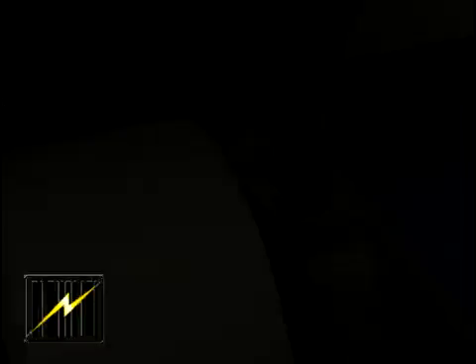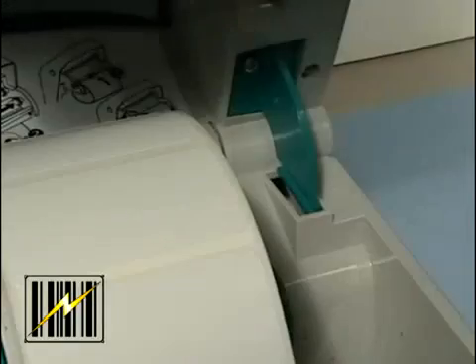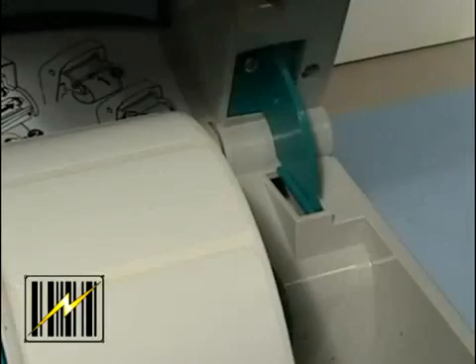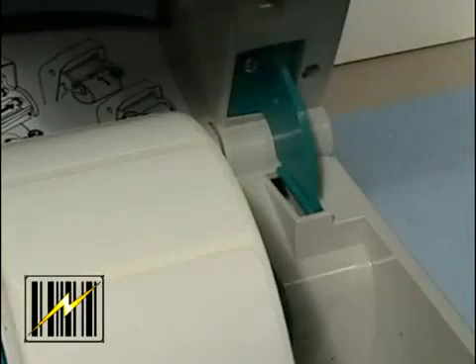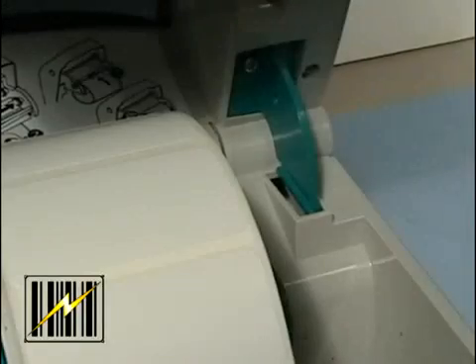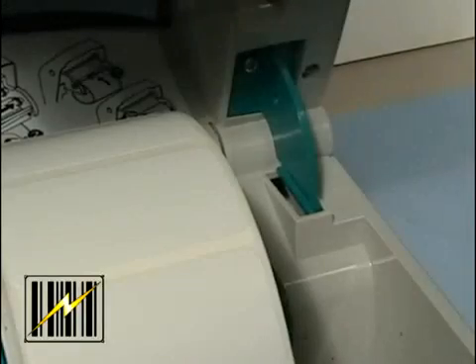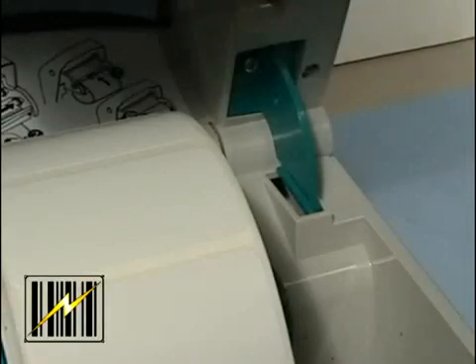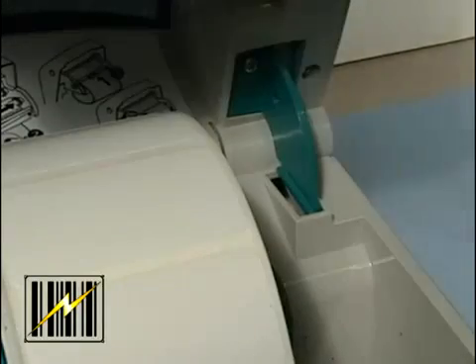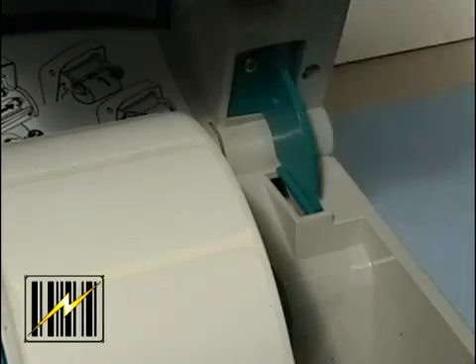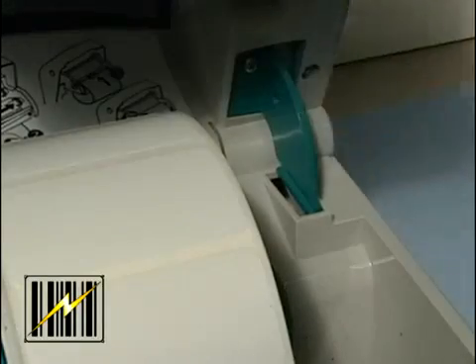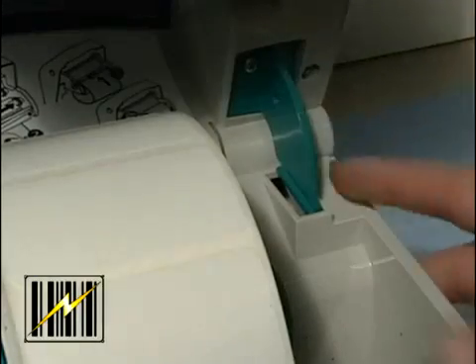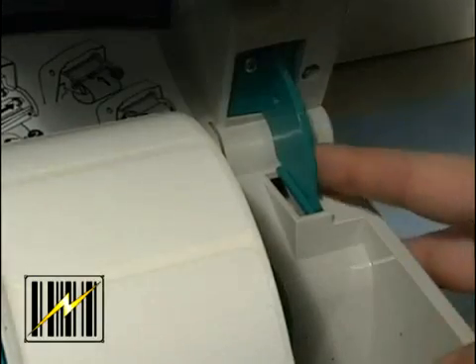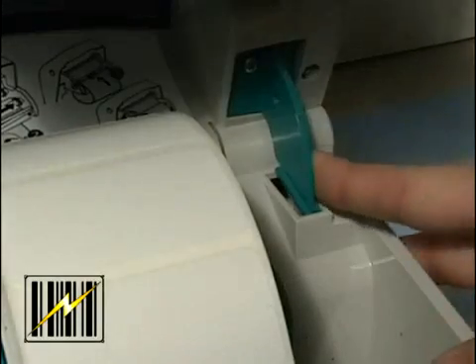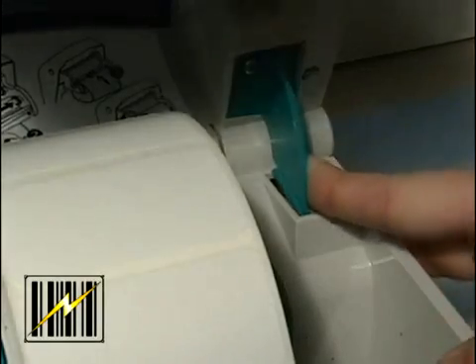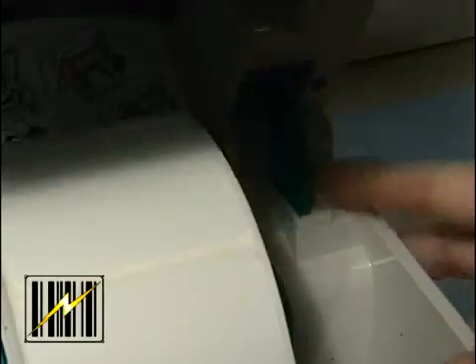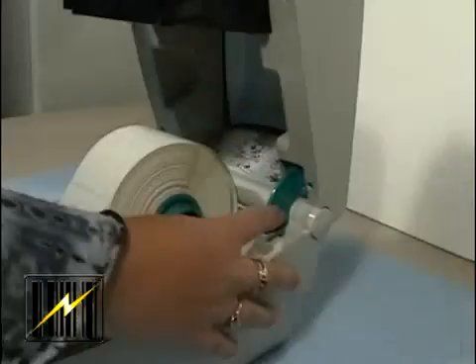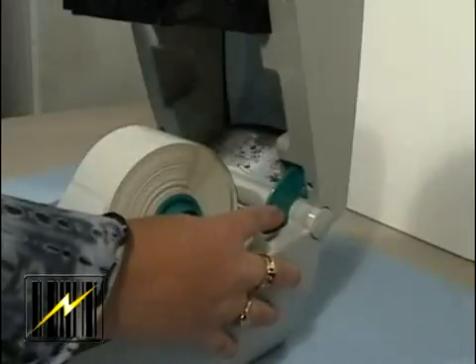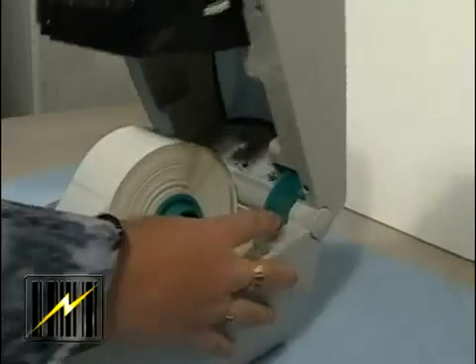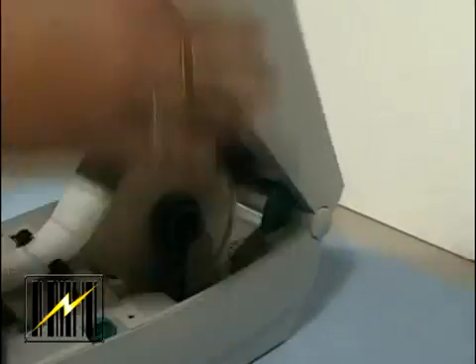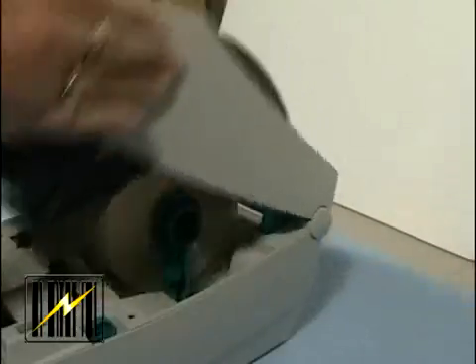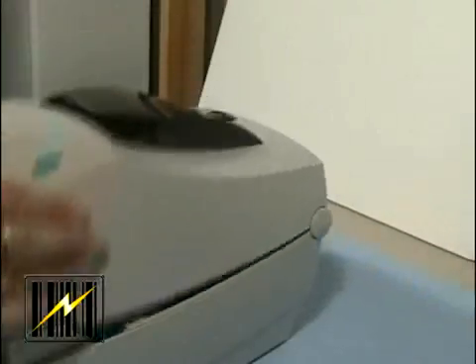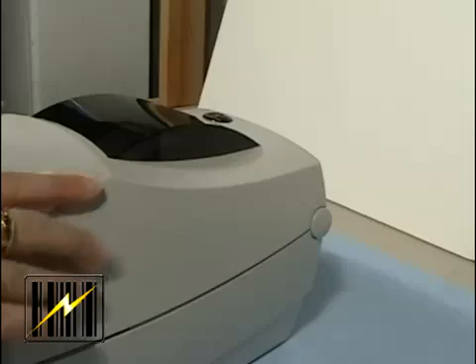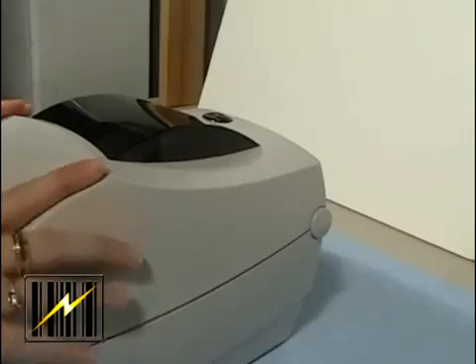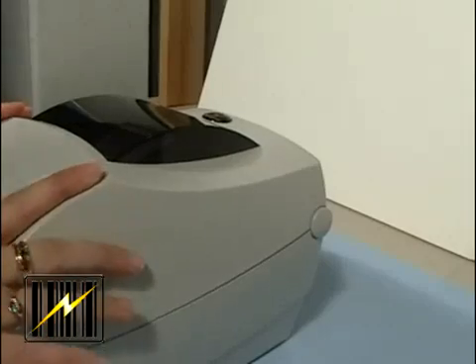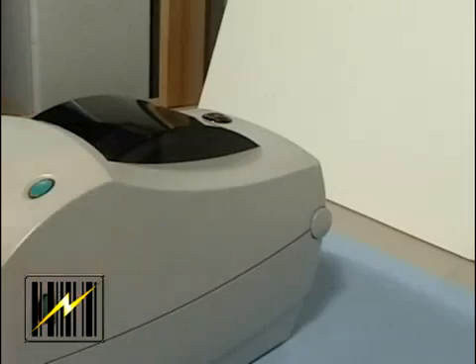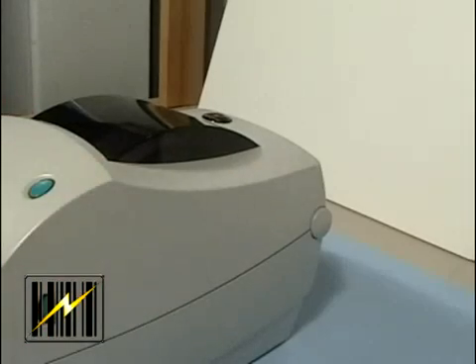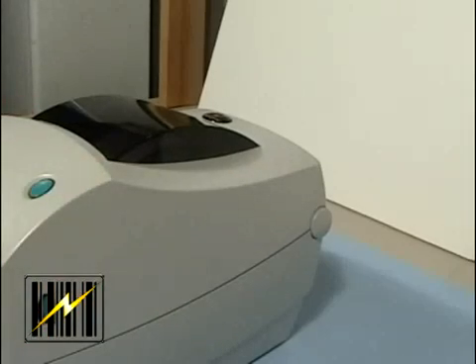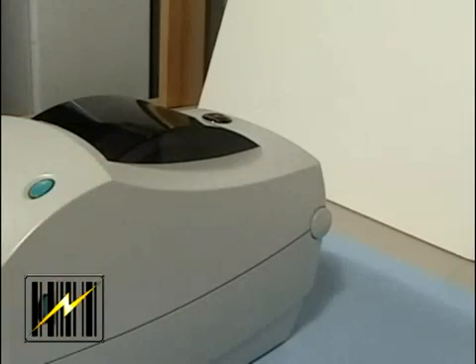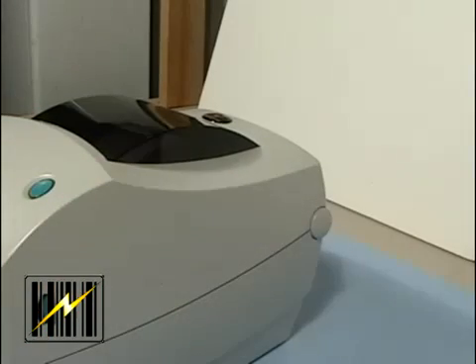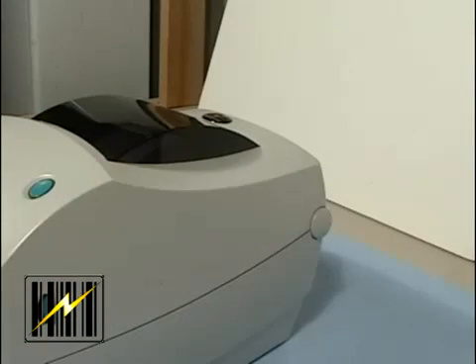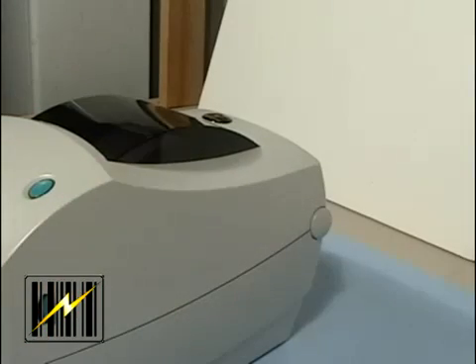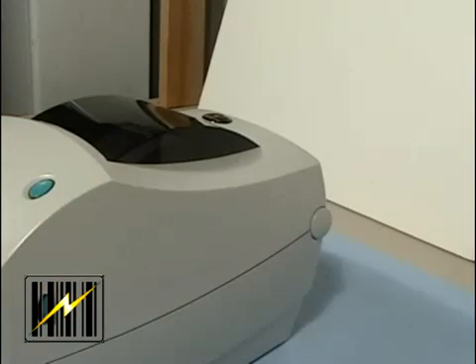Close the top cover. Remember that you need to release the cover lock. Lower the top cover and press down until the latches snap into place.